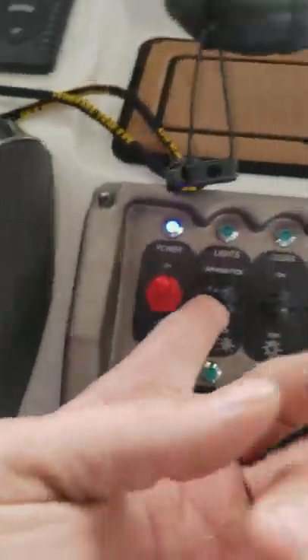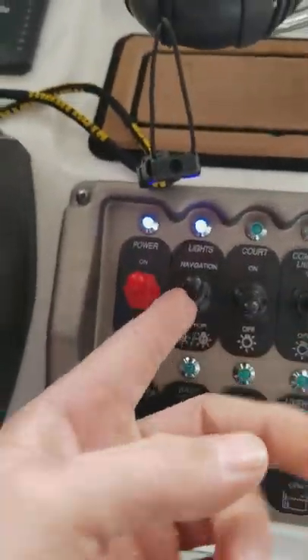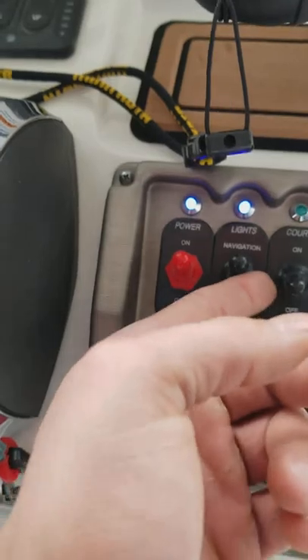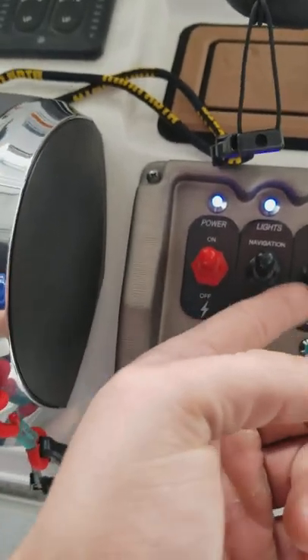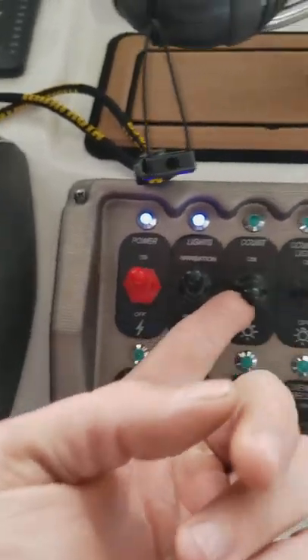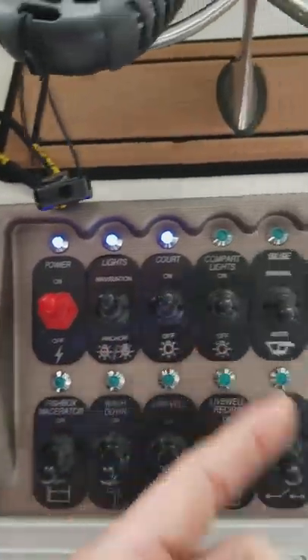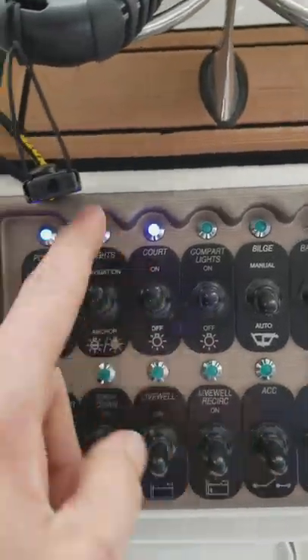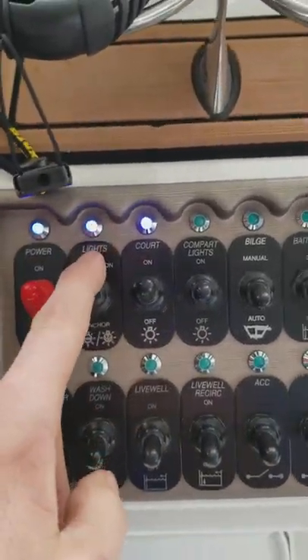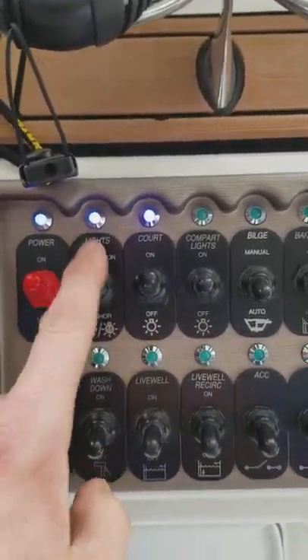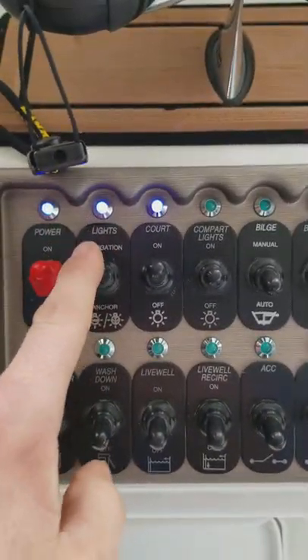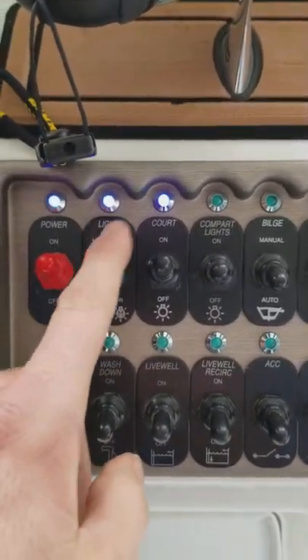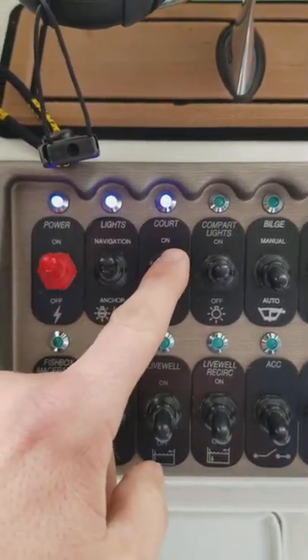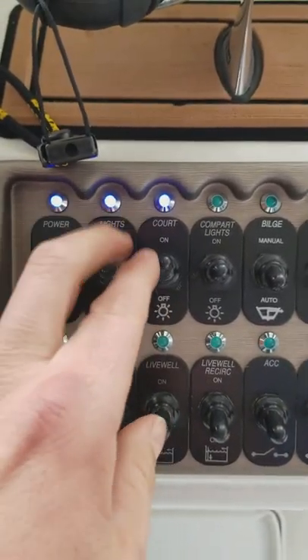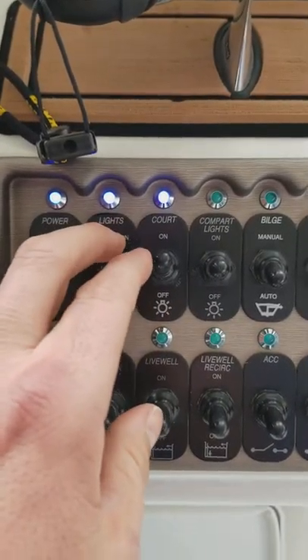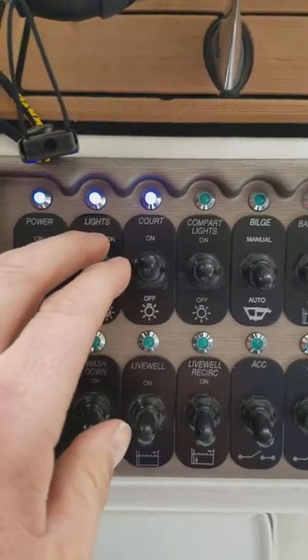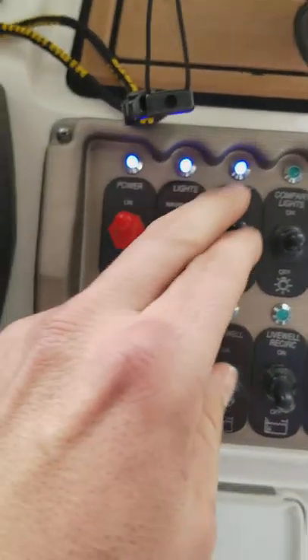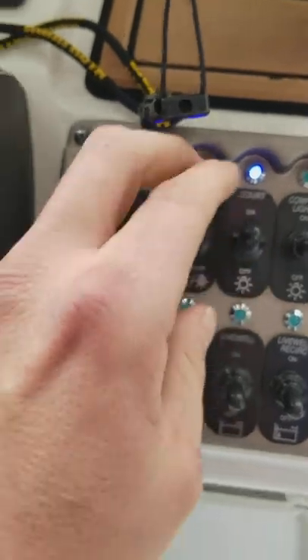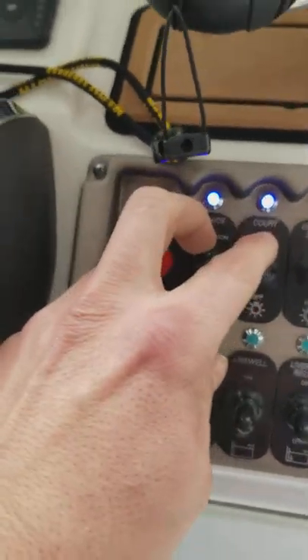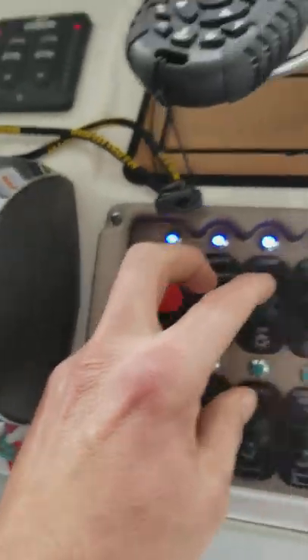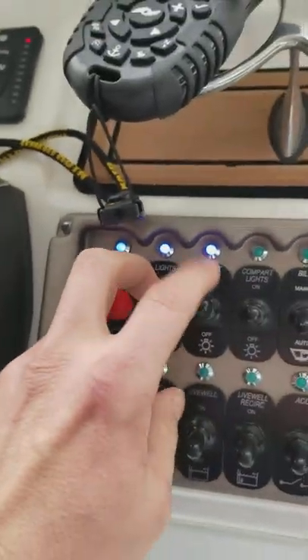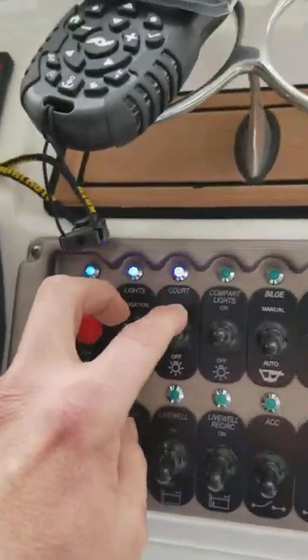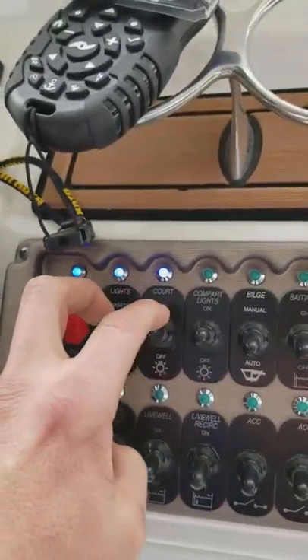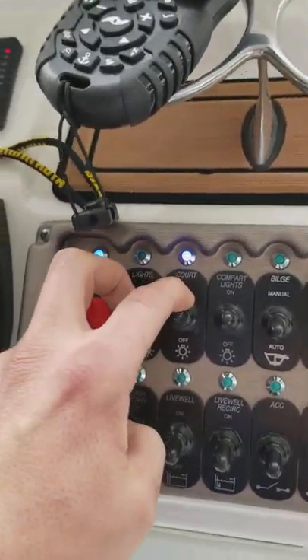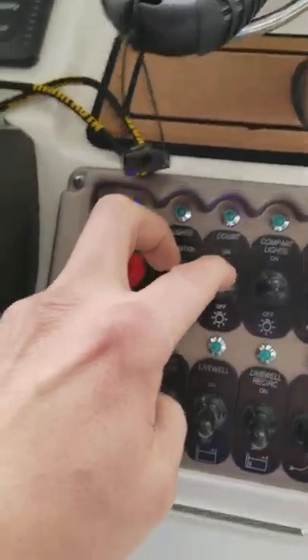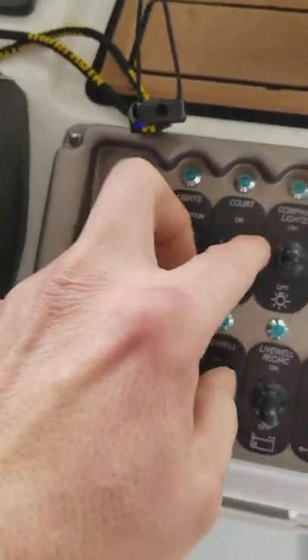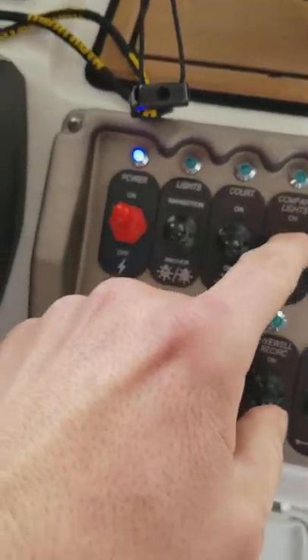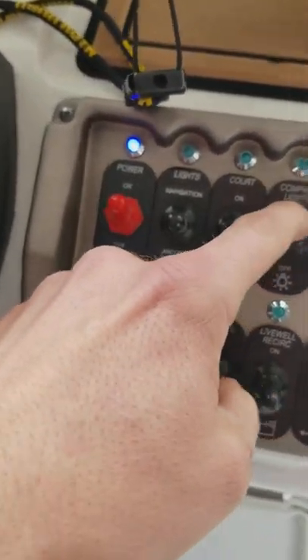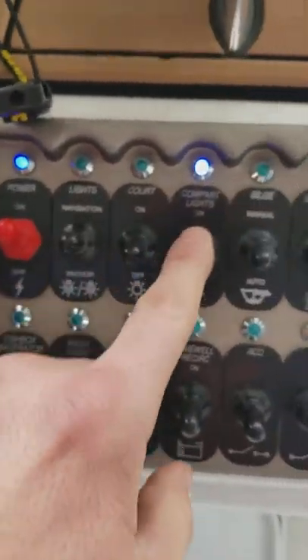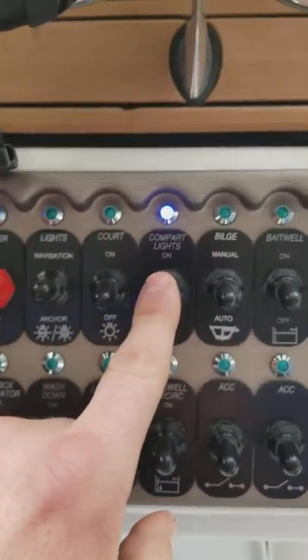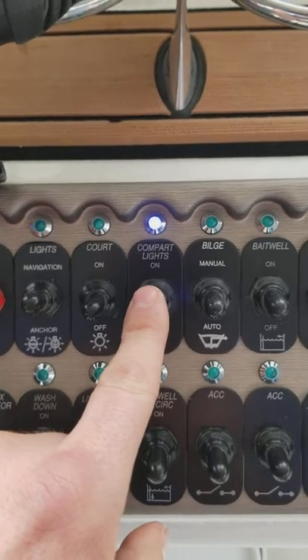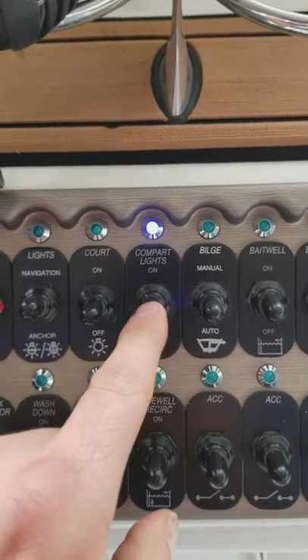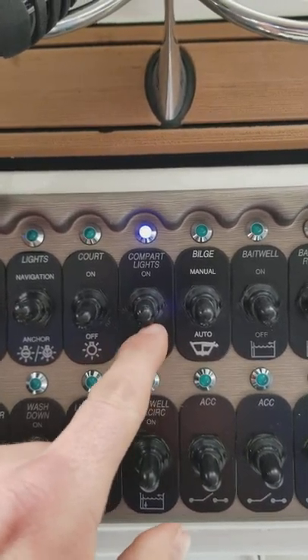This is going to be your nav and courtesy lights — this will turn your backlight on and your front lights on, as well as any interior lights you may have in the boat. This is going to turn any of the compartment lights on.